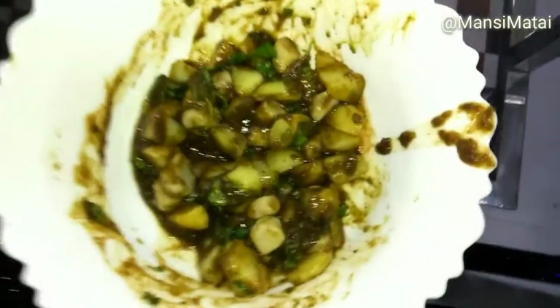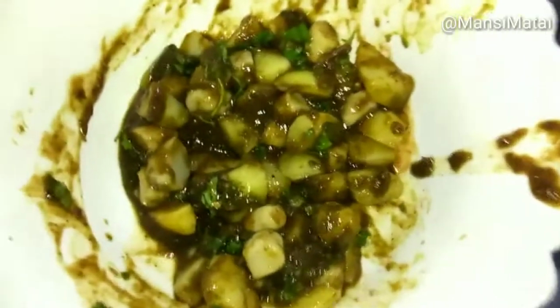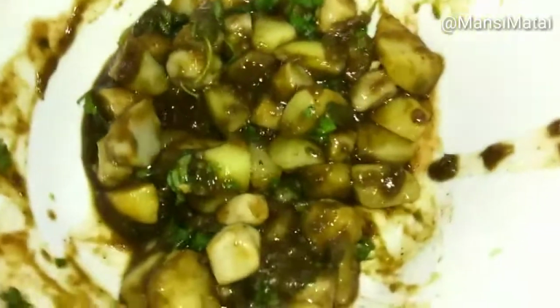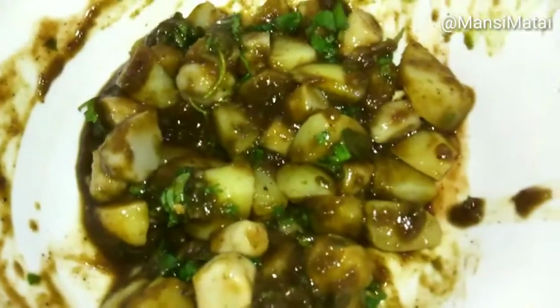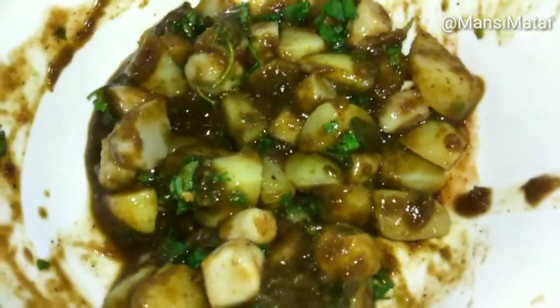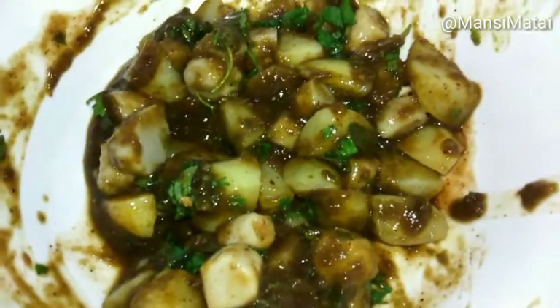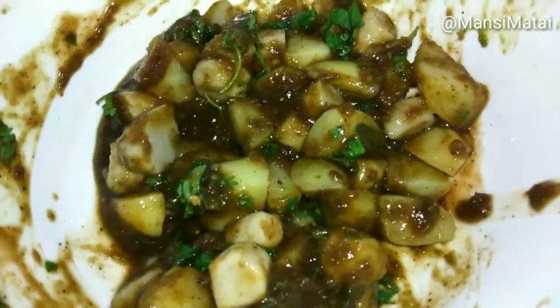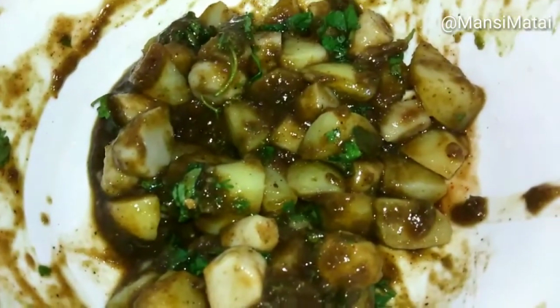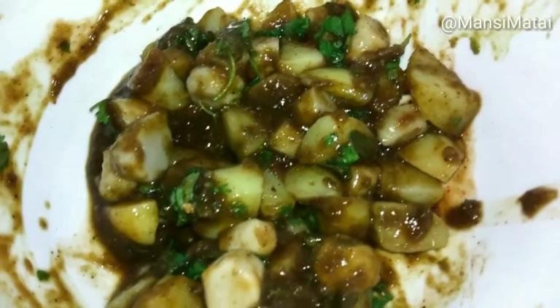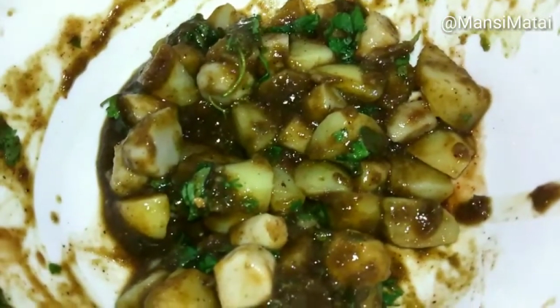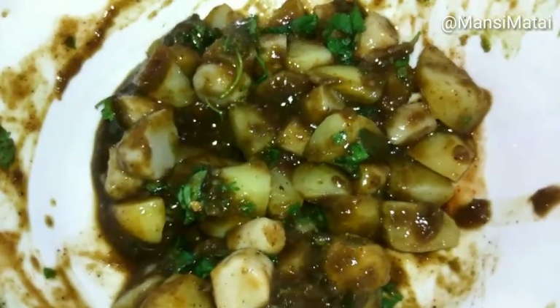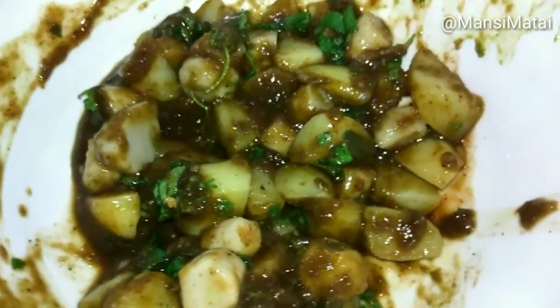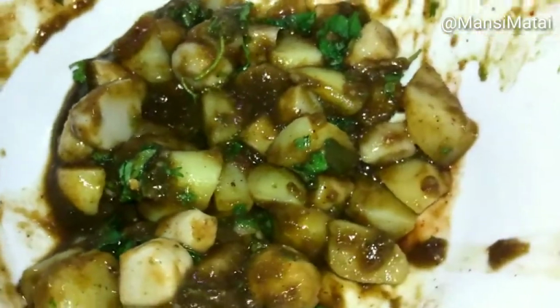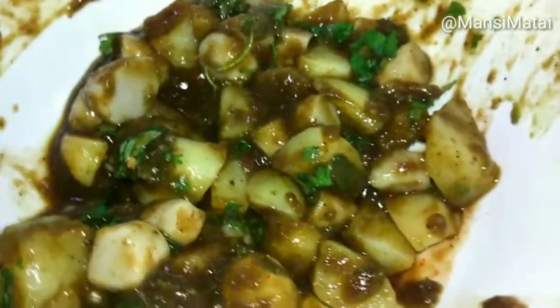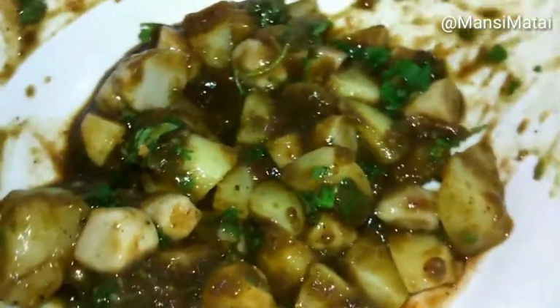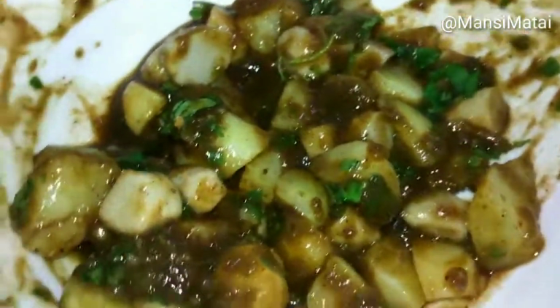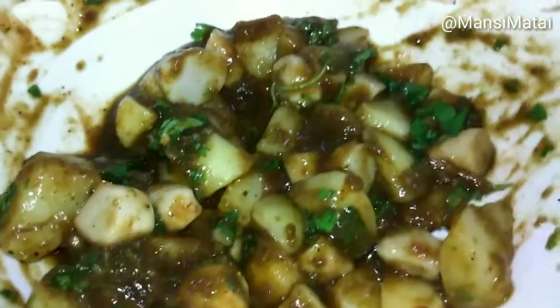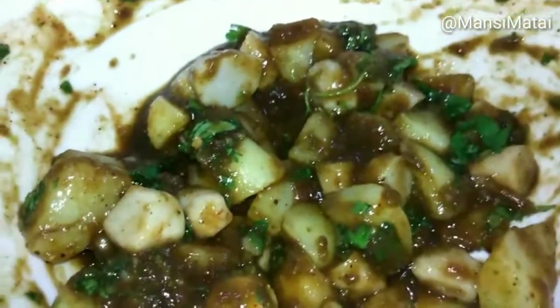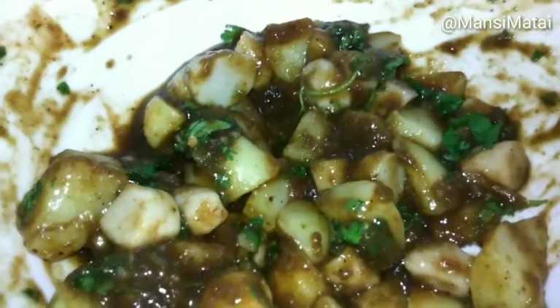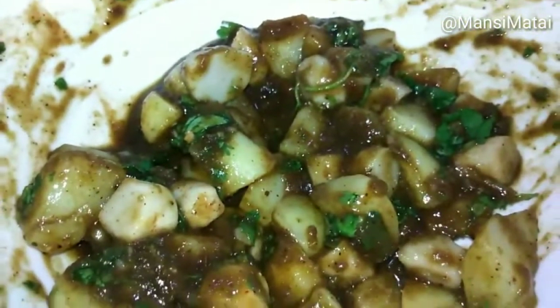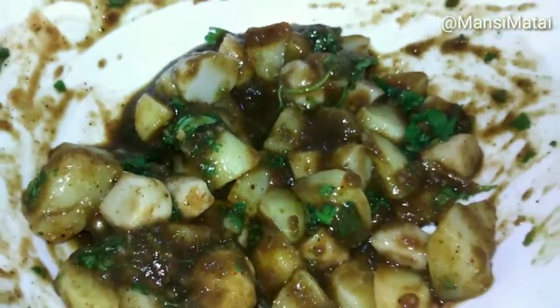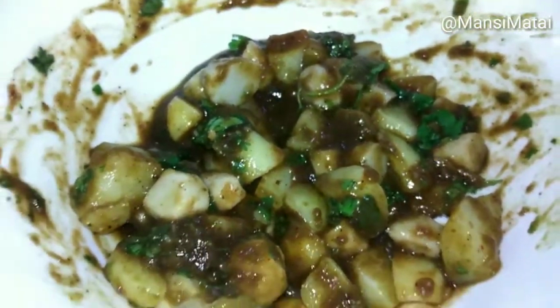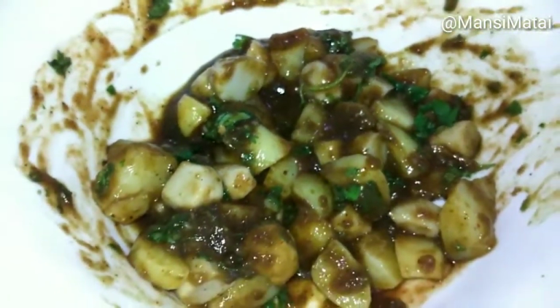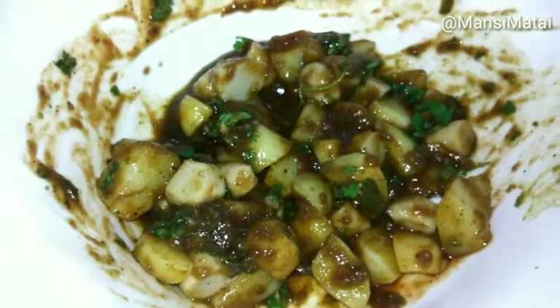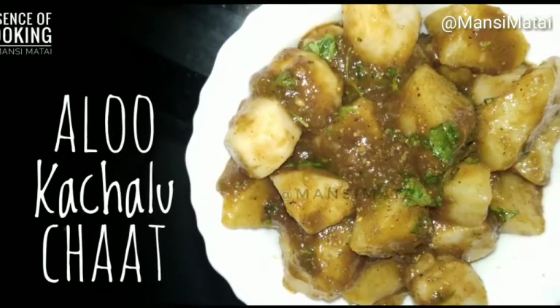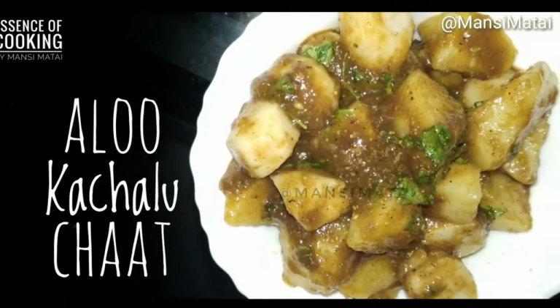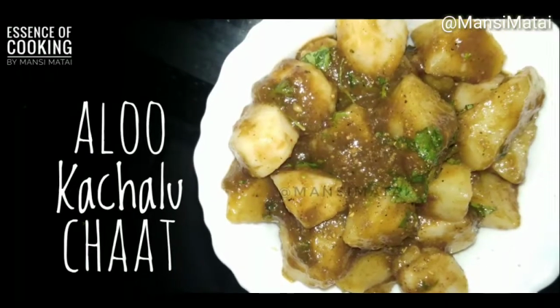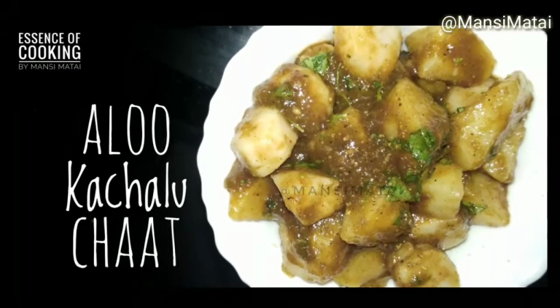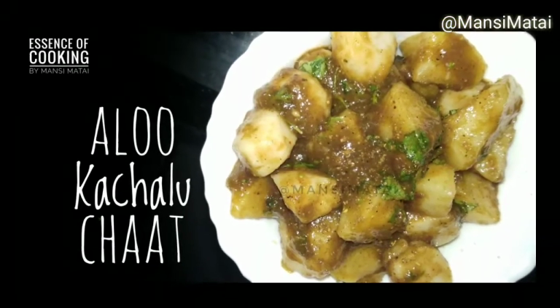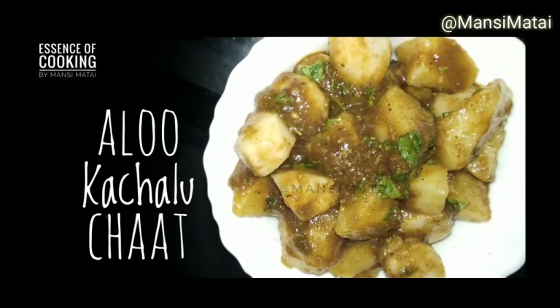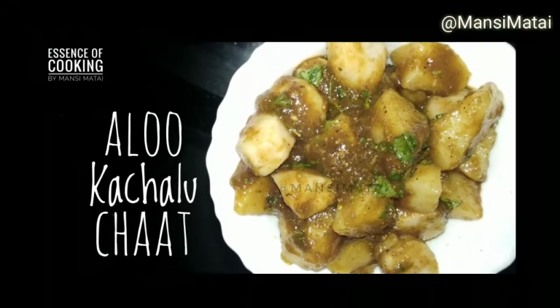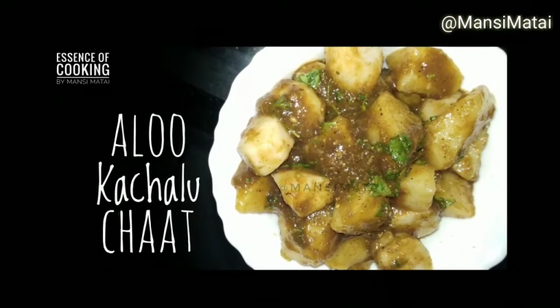Mmmmm, yummy! Khatta, Meetha, Tikha — all in one. Don't forget to hit the like button and subscribe to my channel for more videos. Thank you for watching.